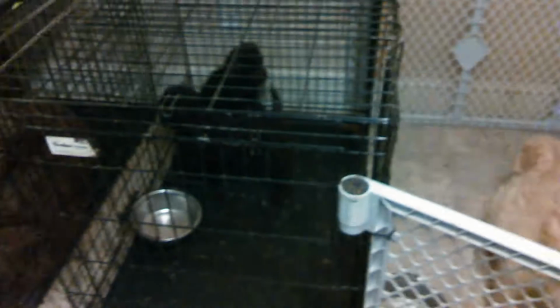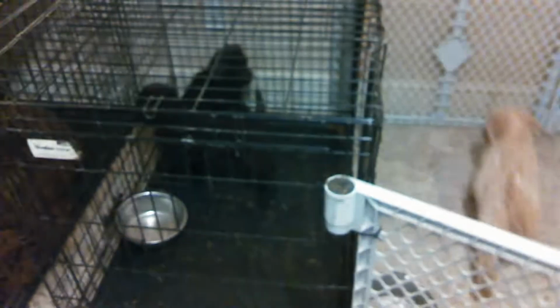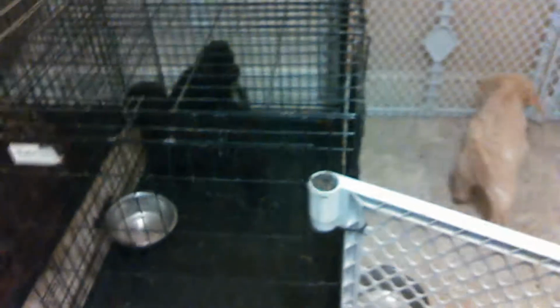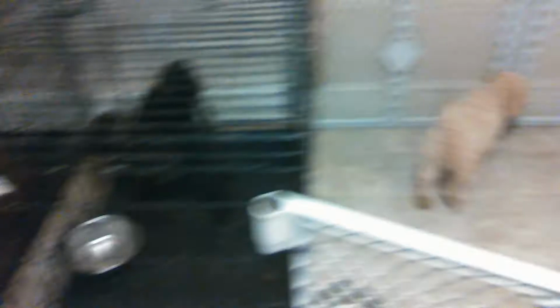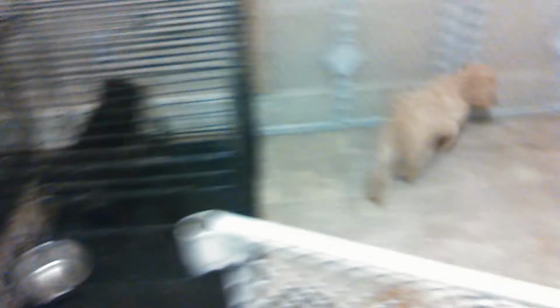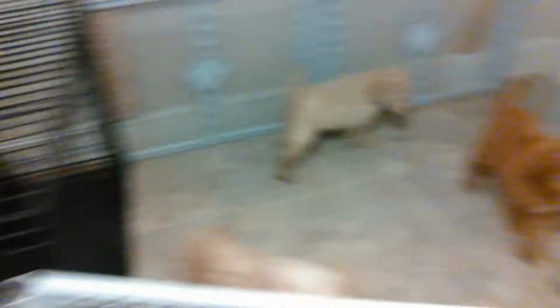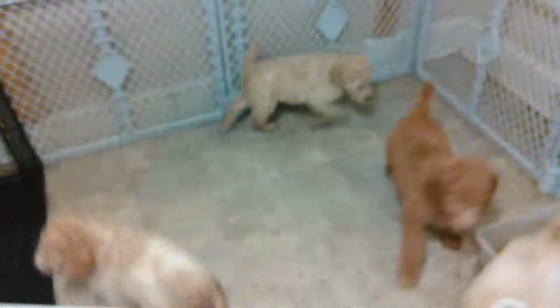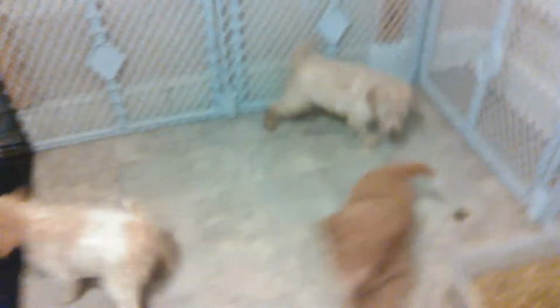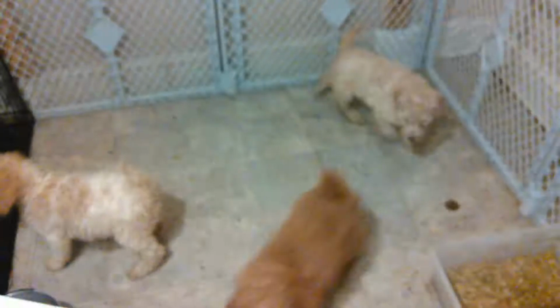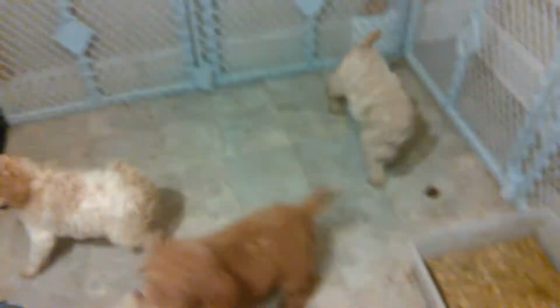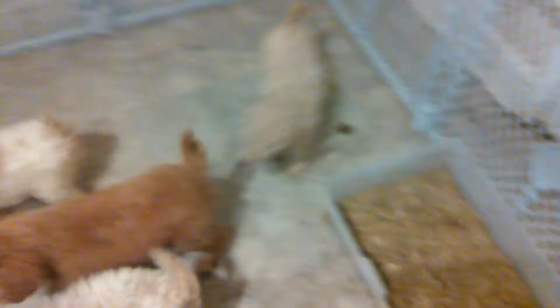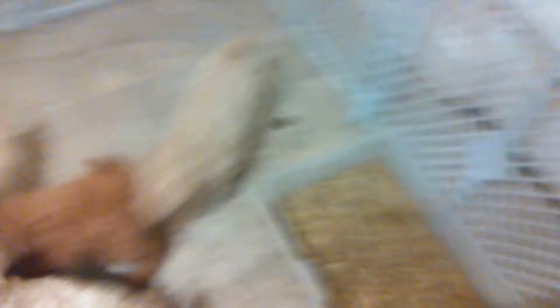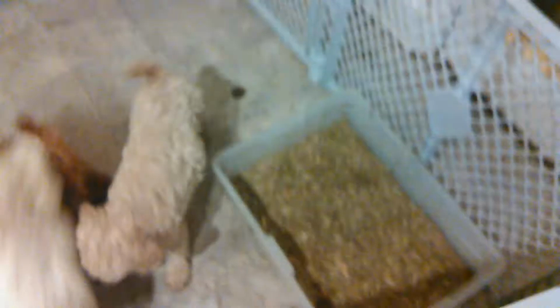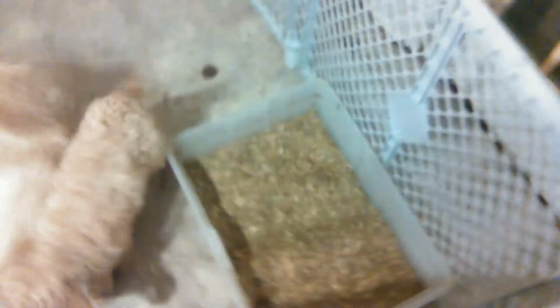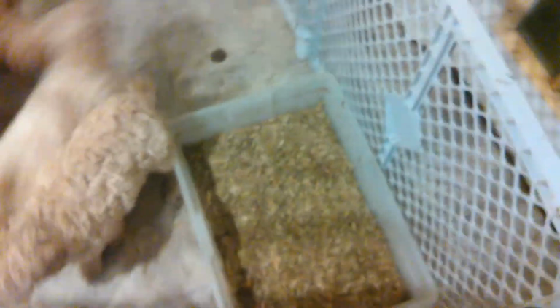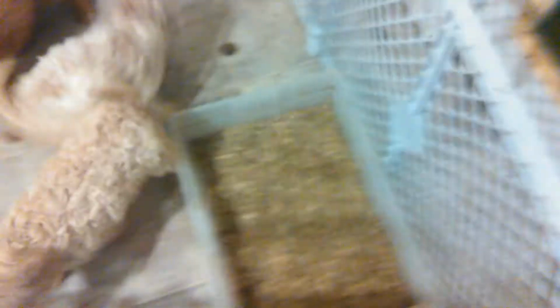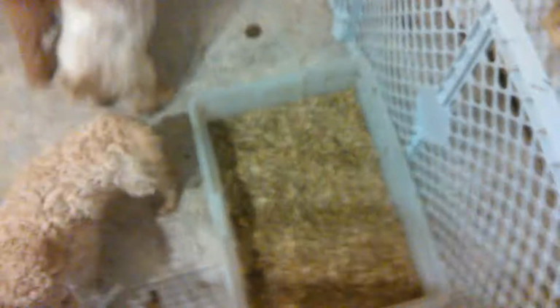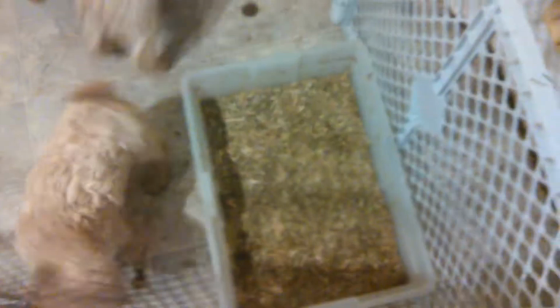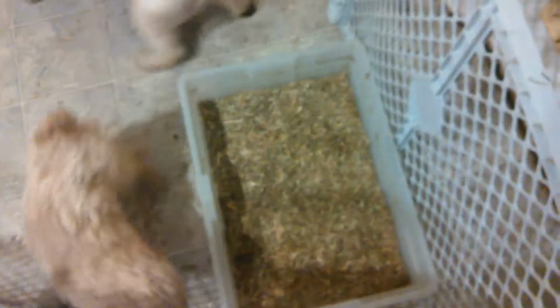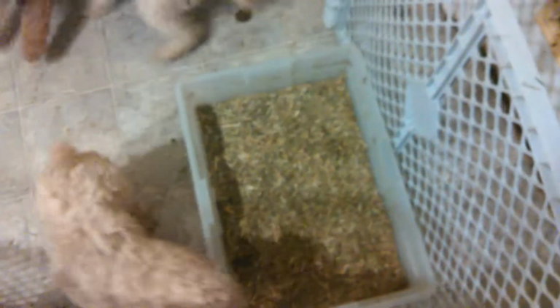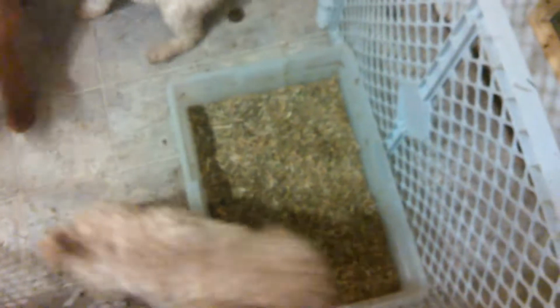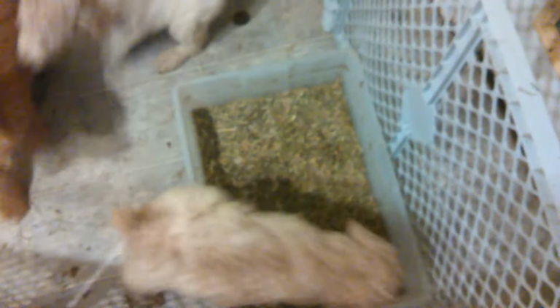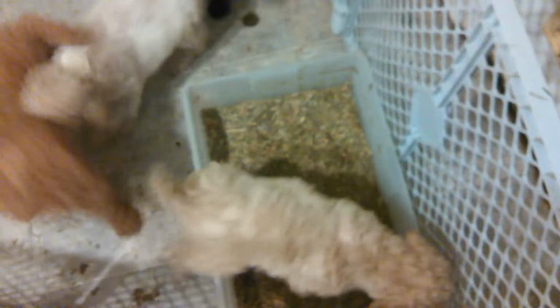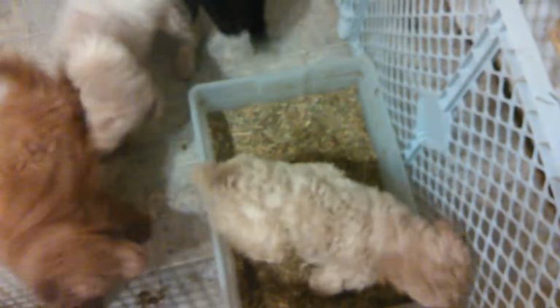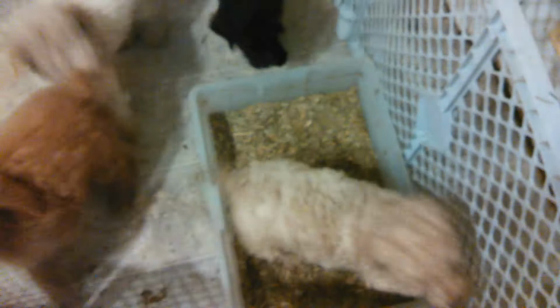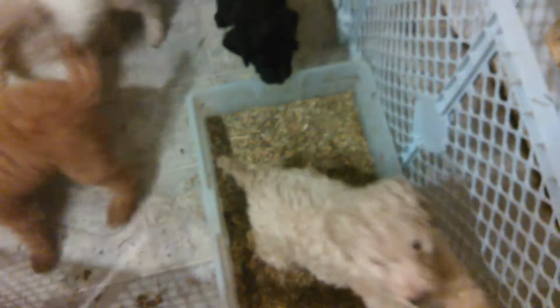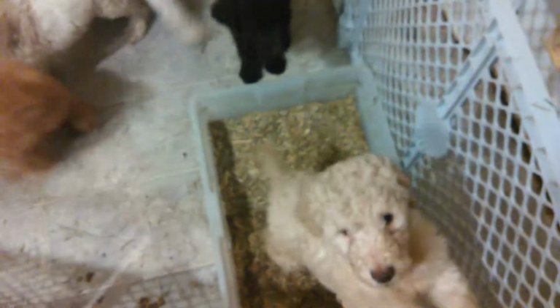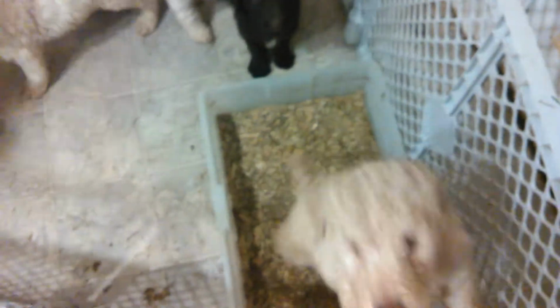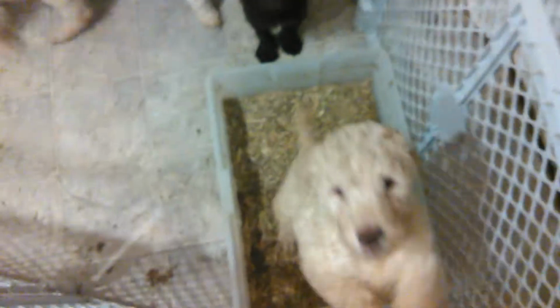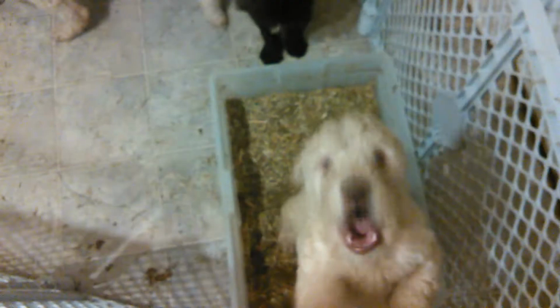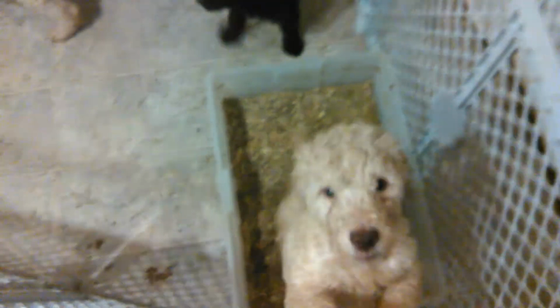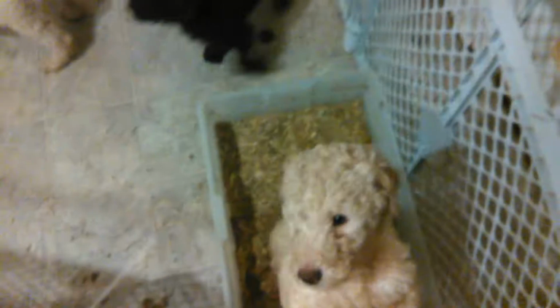I need to let mom in there. Over here we have their litter box and they're getting the hang of it pretty well.